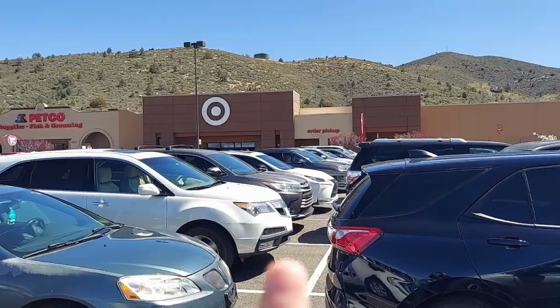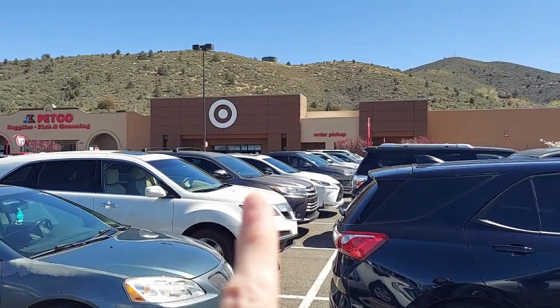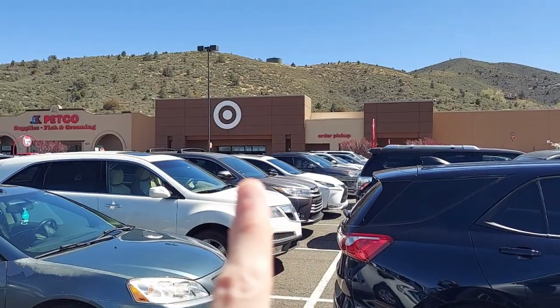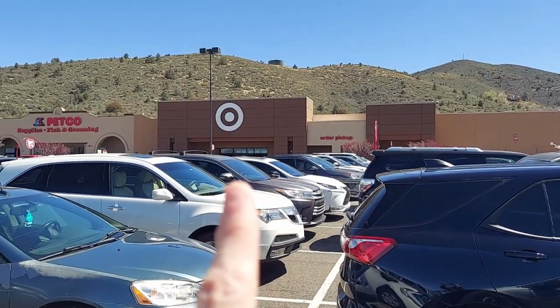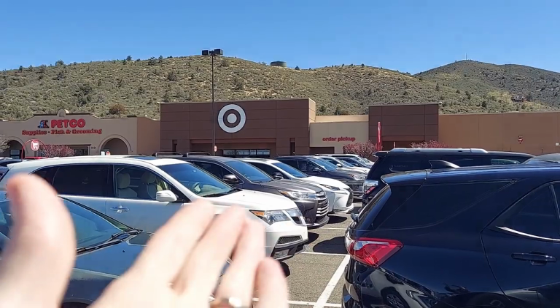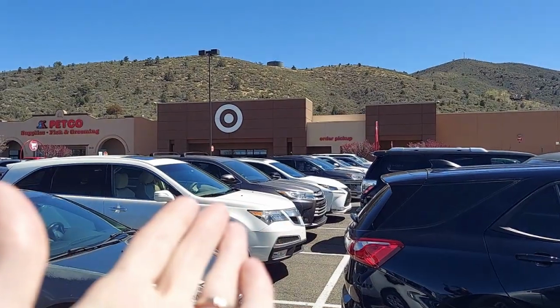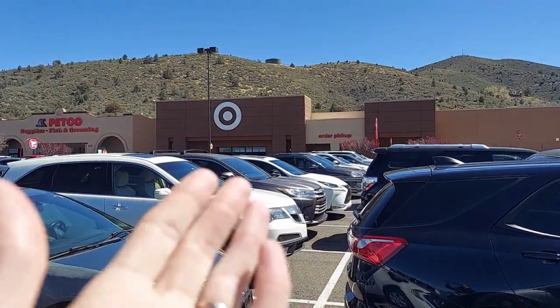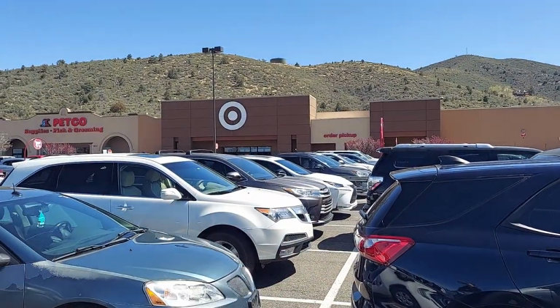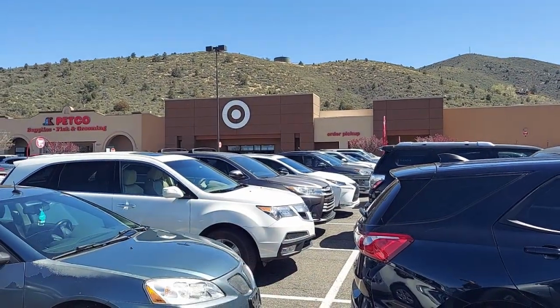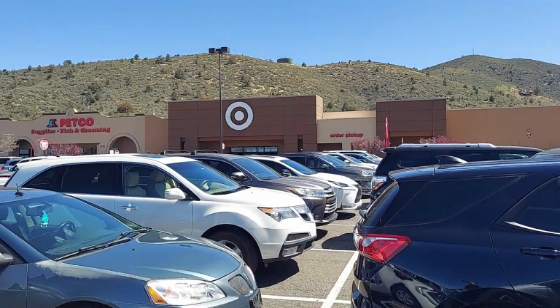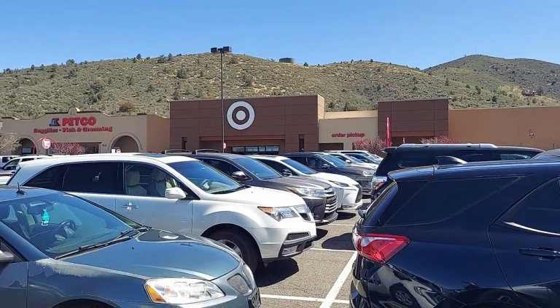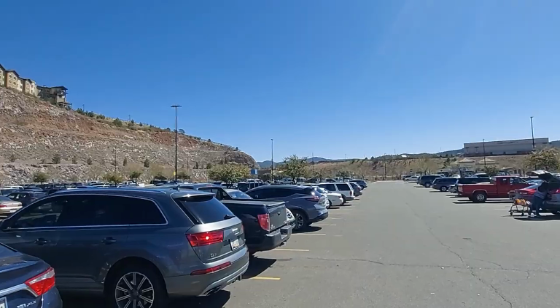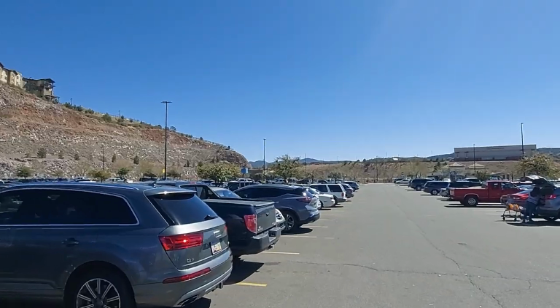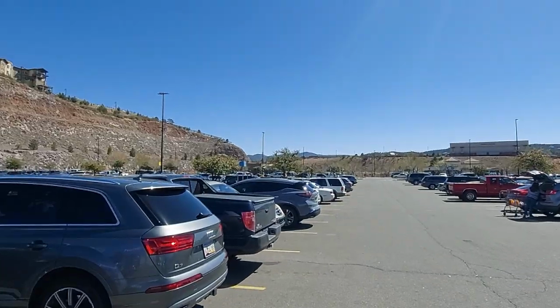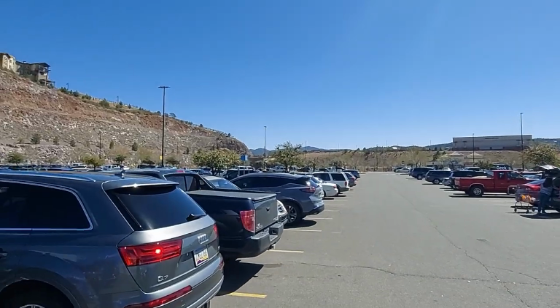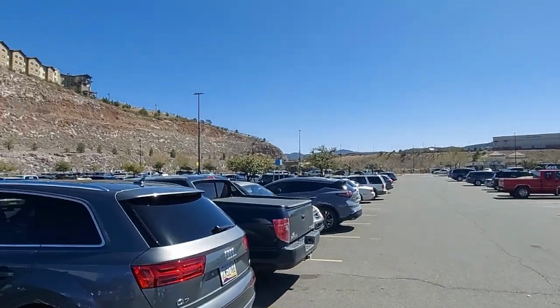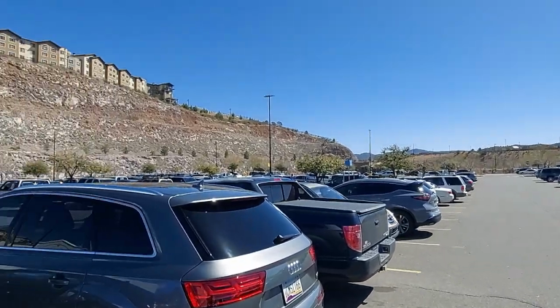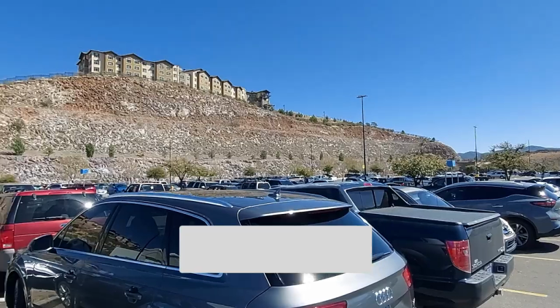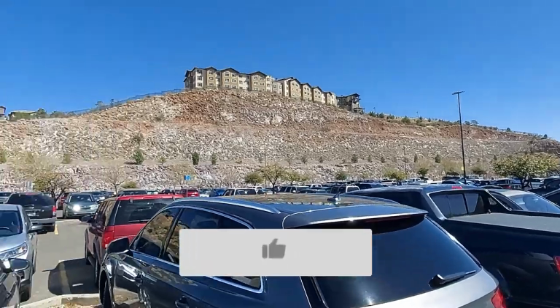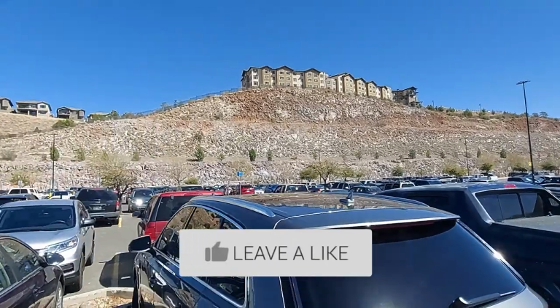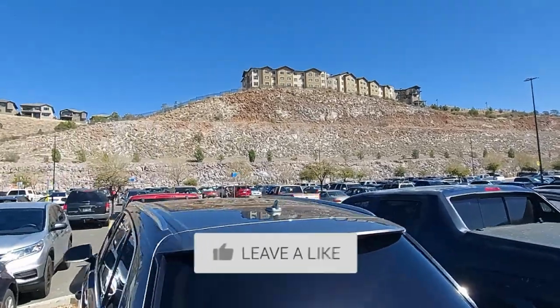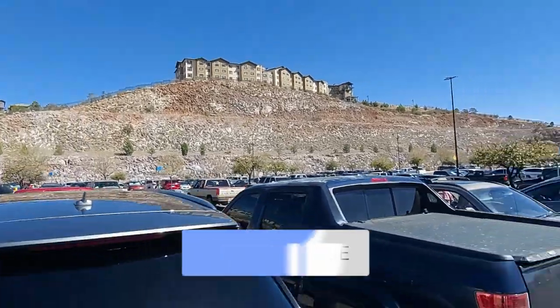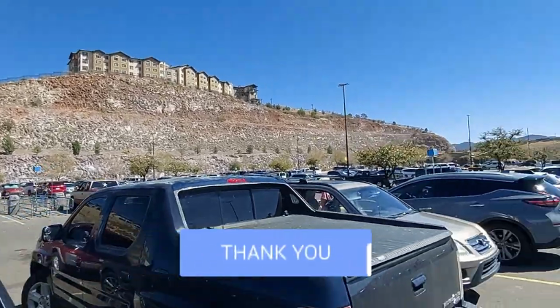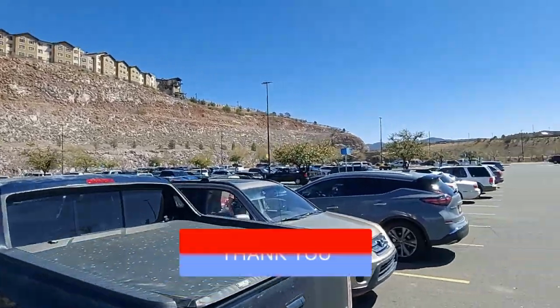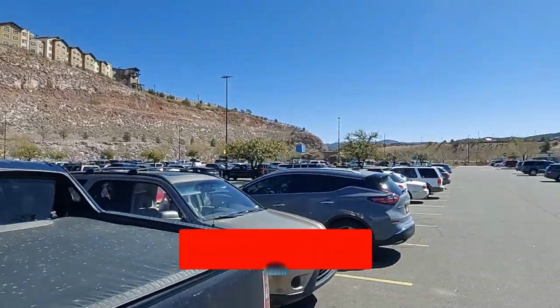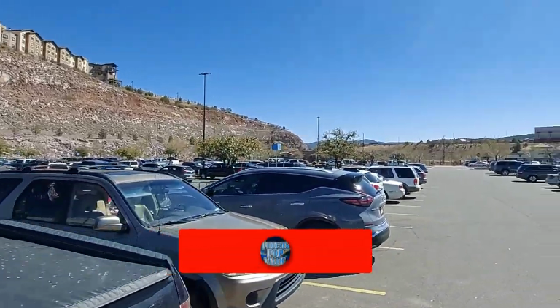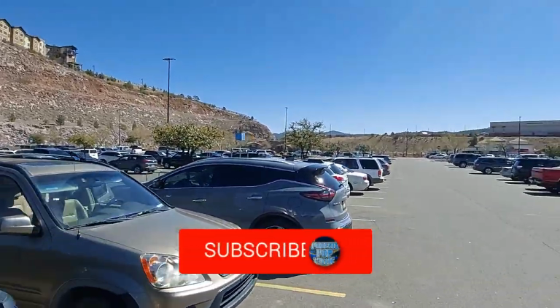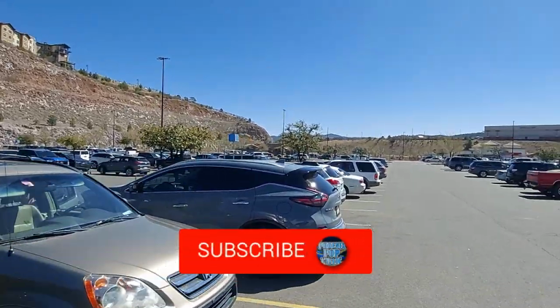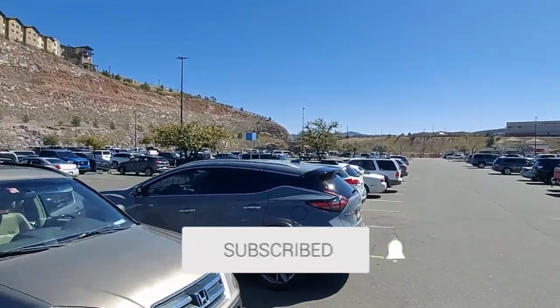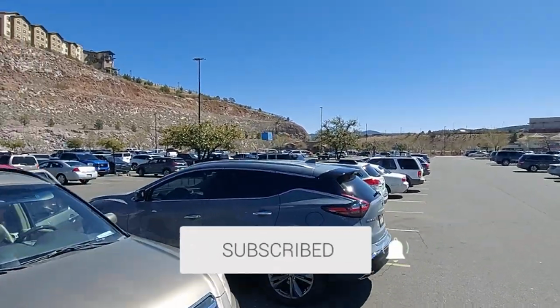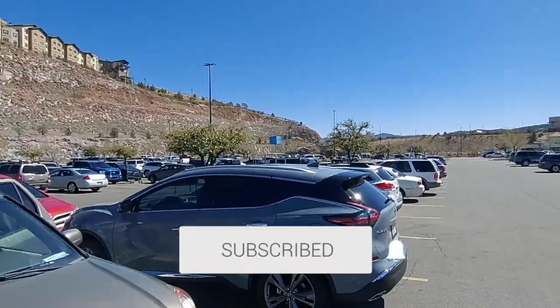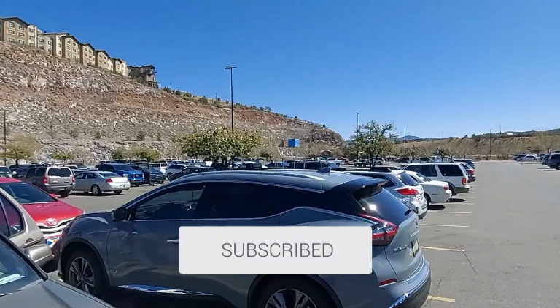We're like an hour north of Phoenix. We're here at Target in Prescott. Let's go check it out. If you guys are enjoying this wonderful scenic view of Prescott and like Funko Pop videos, make sure you like and subscribe — we'd really appreciate it.